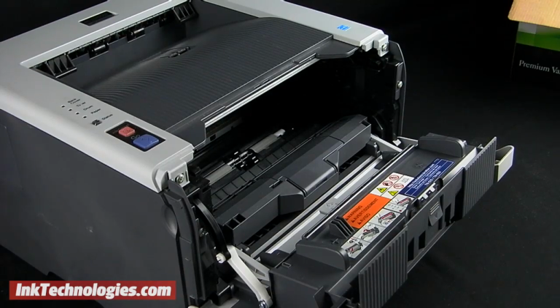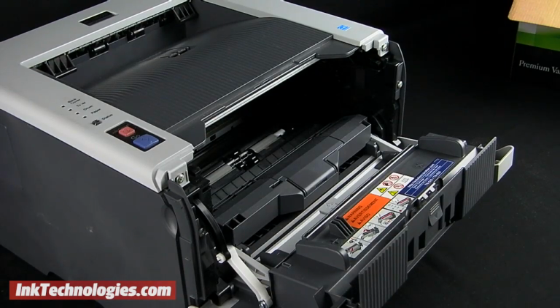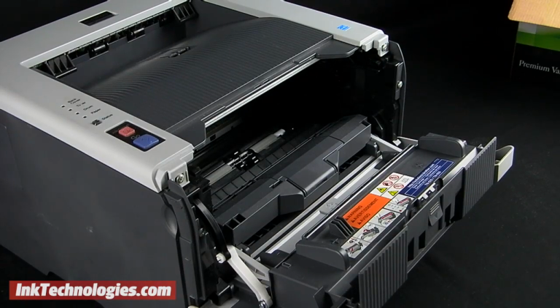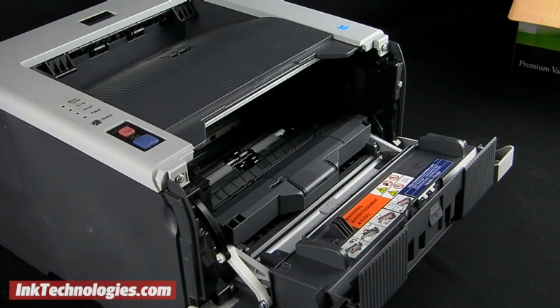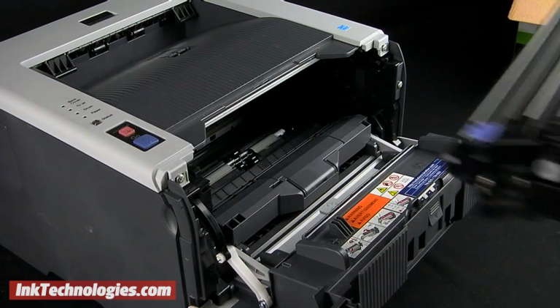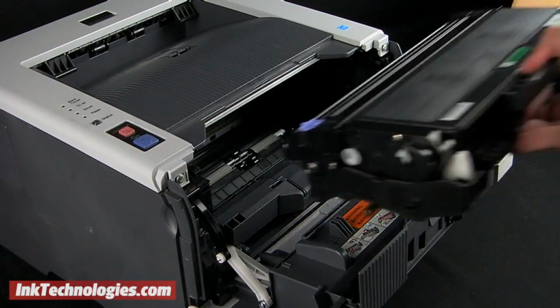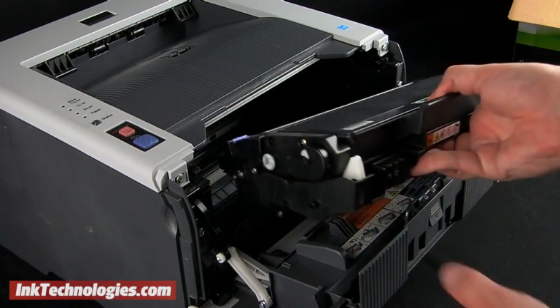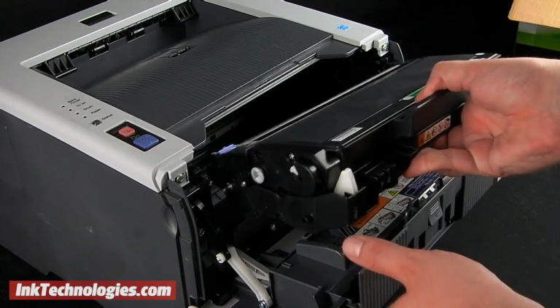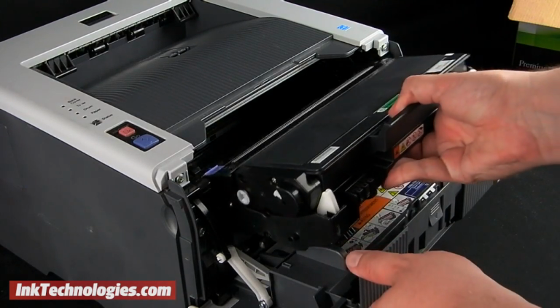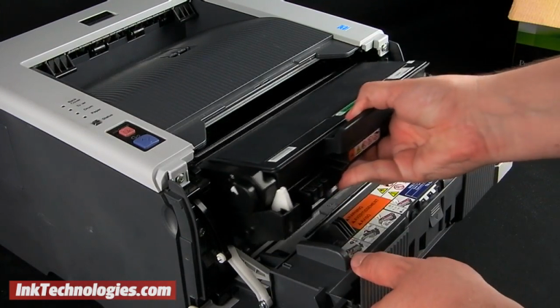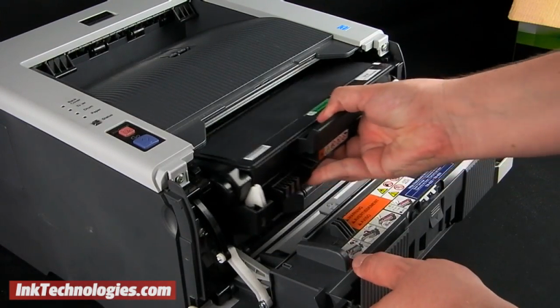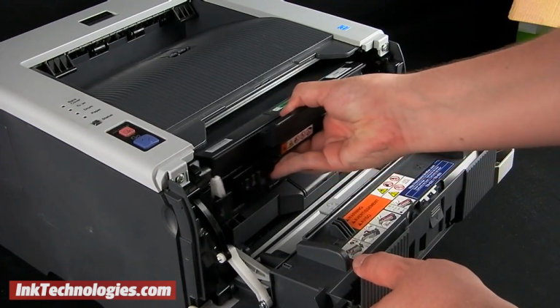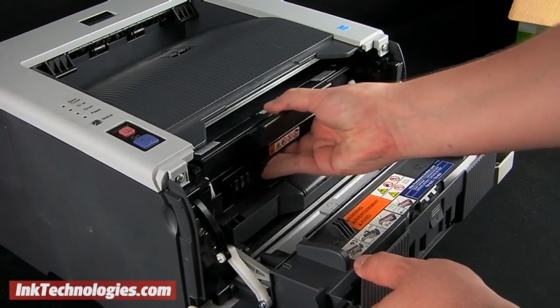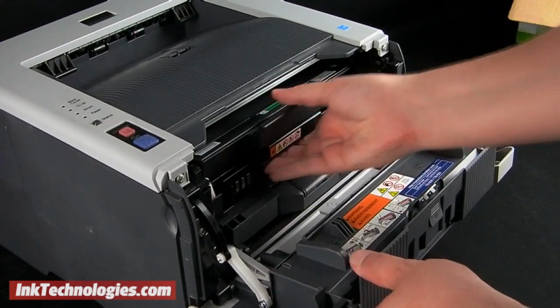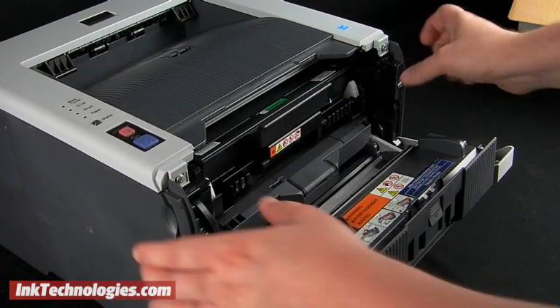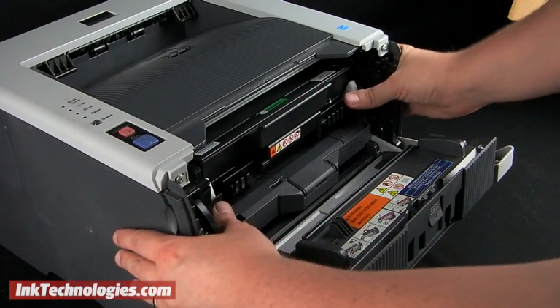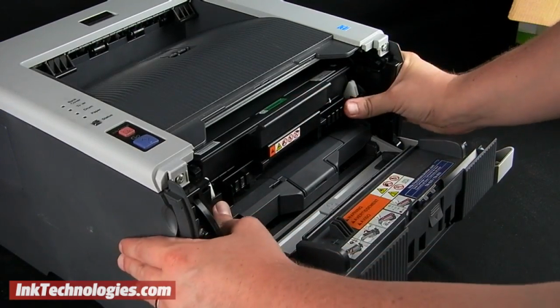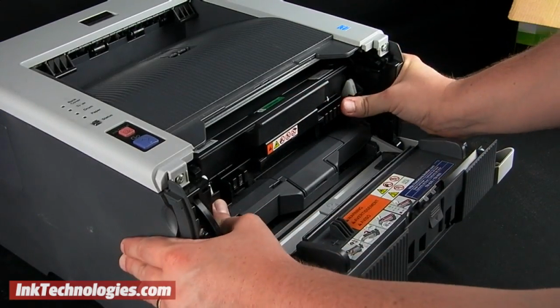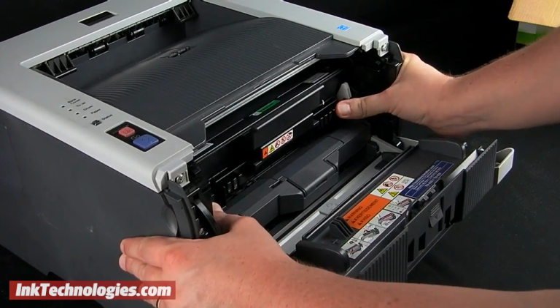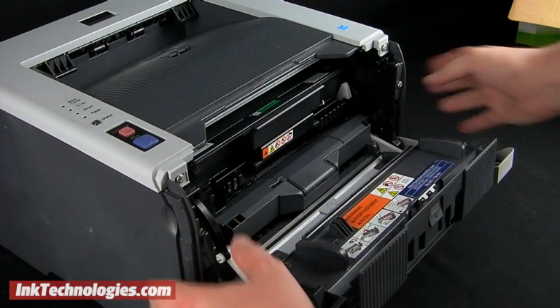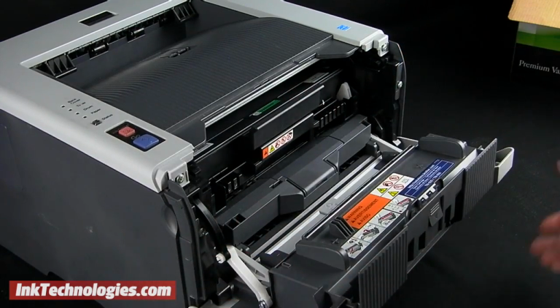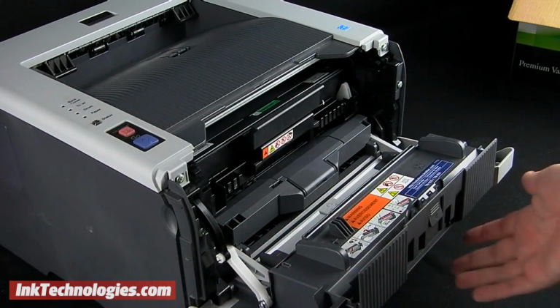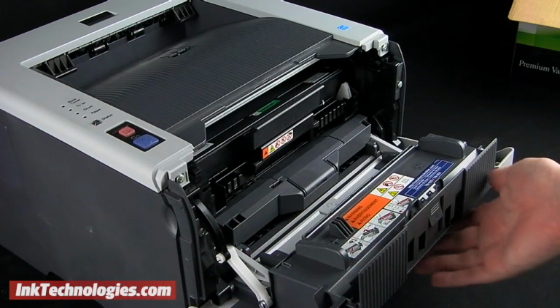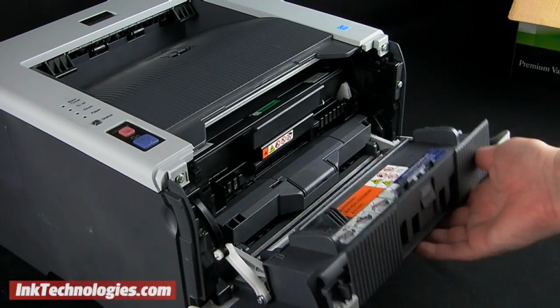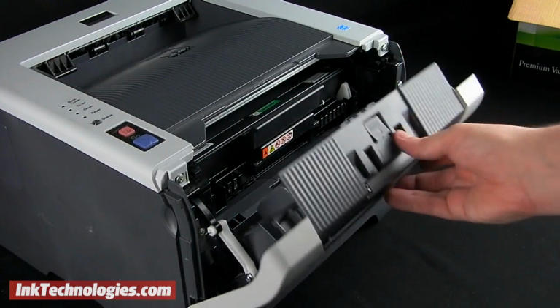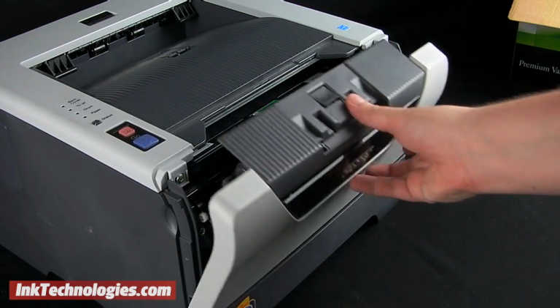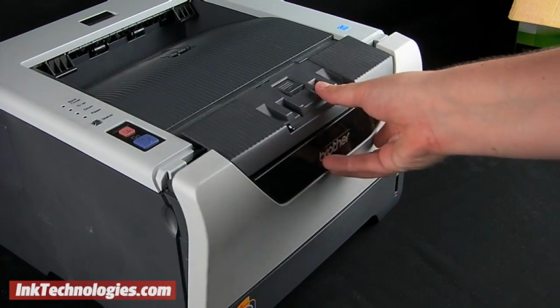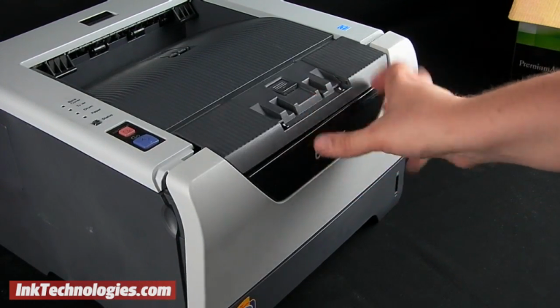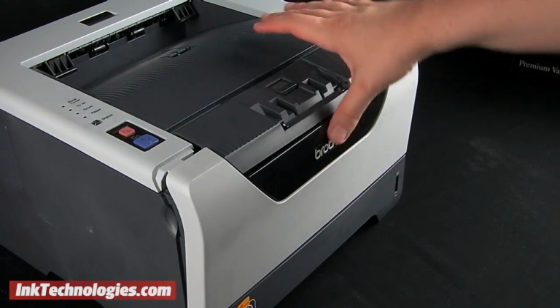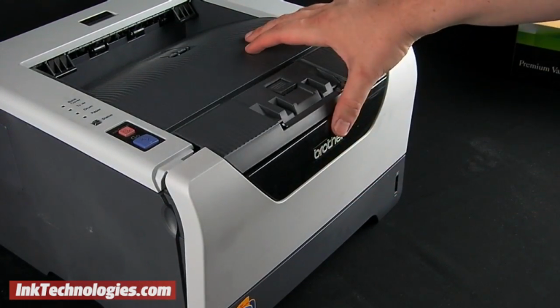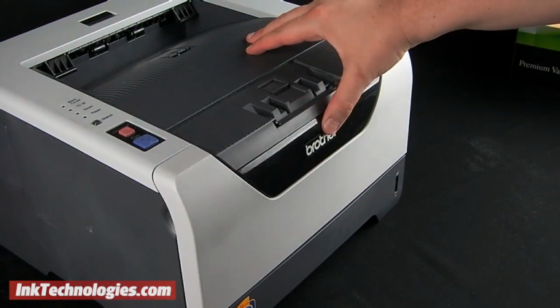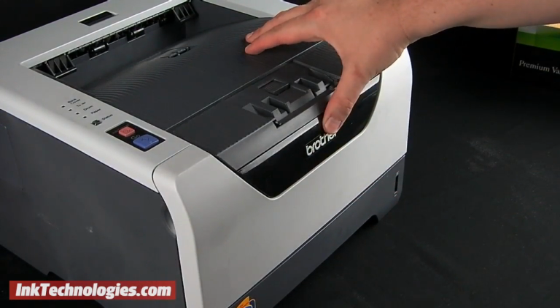Place the cartridge and drum assembly back into the opening in the front of the printer, aligning it with the guide rails, then press firmly. You can then close the access panel.